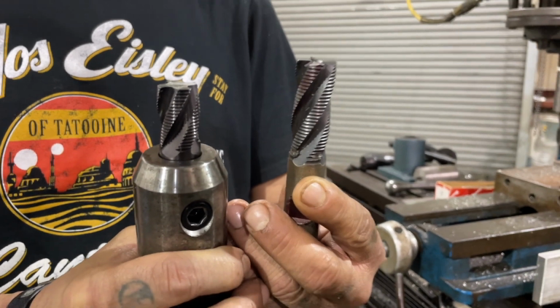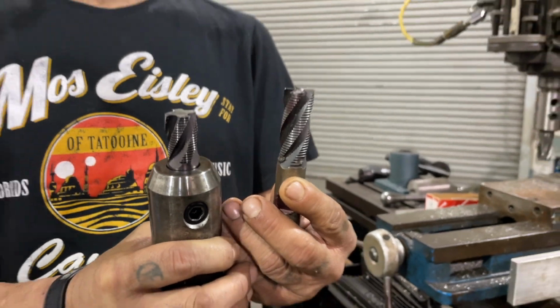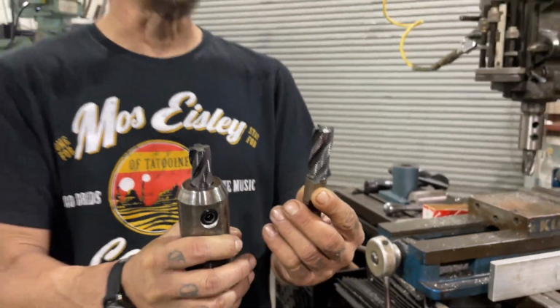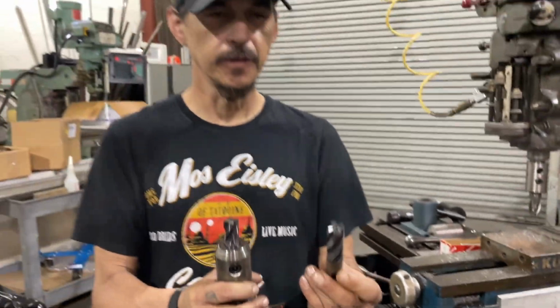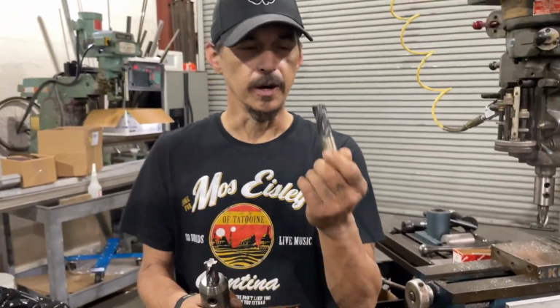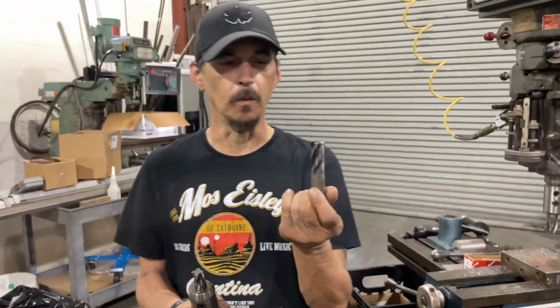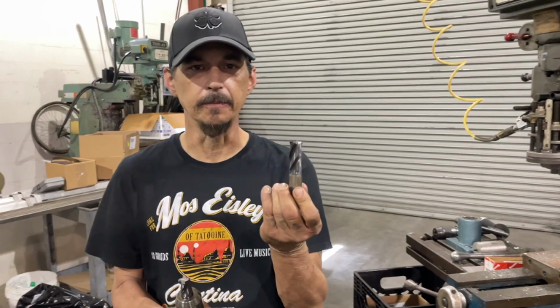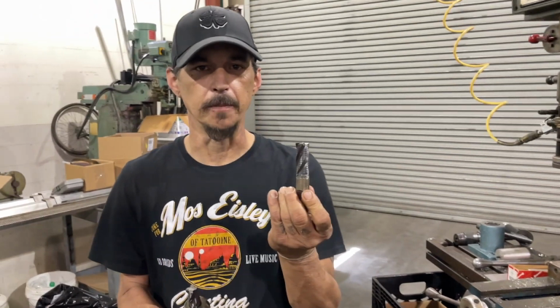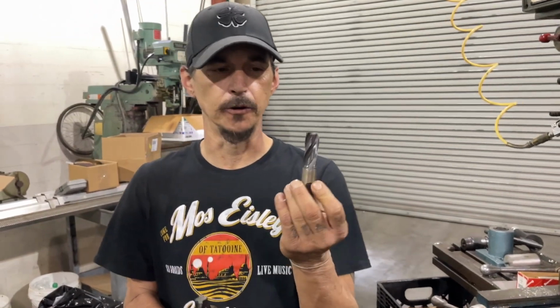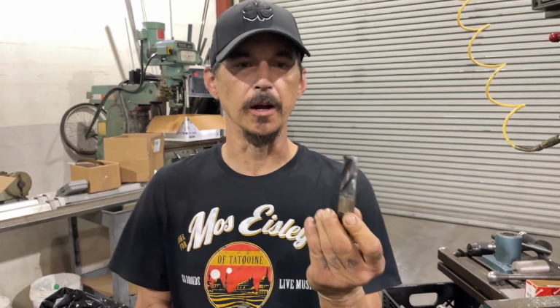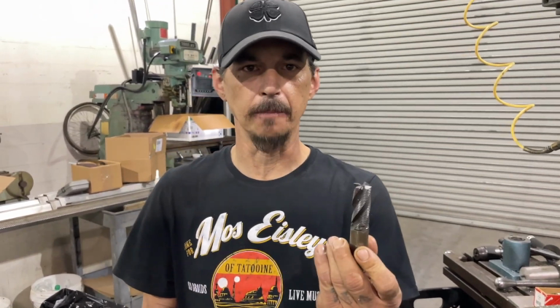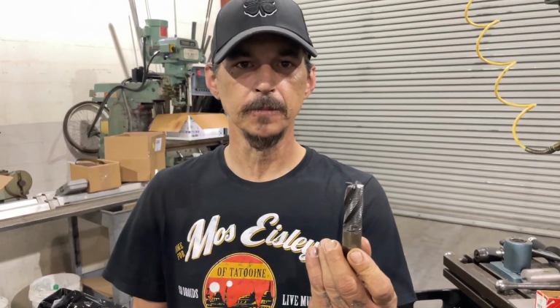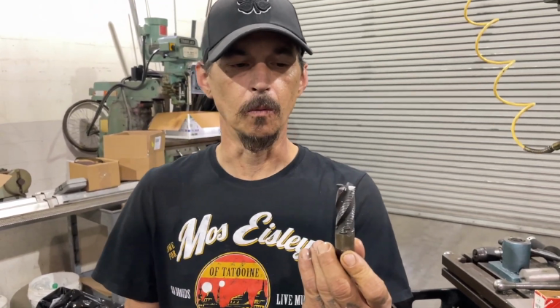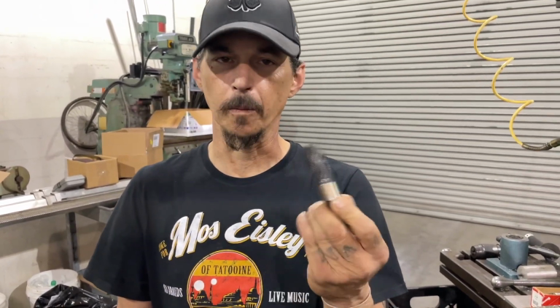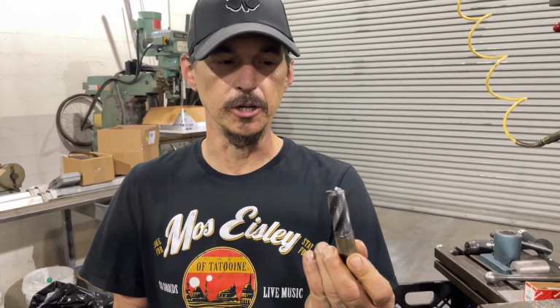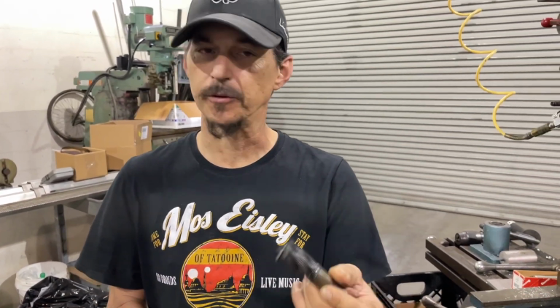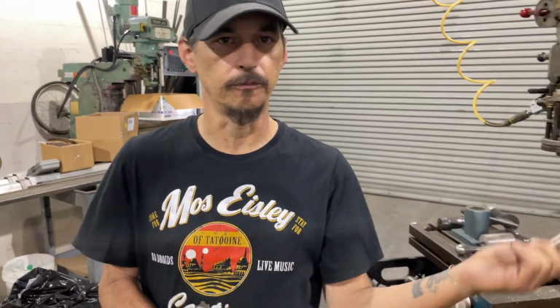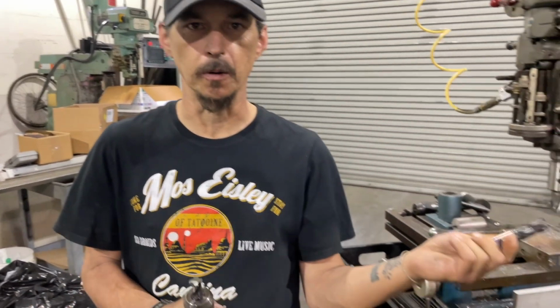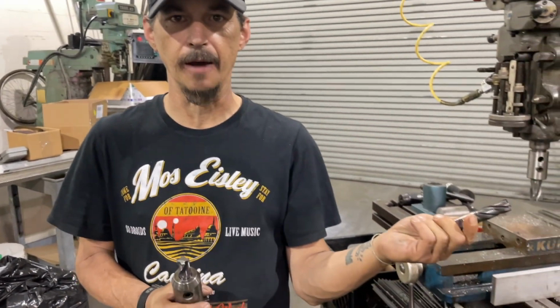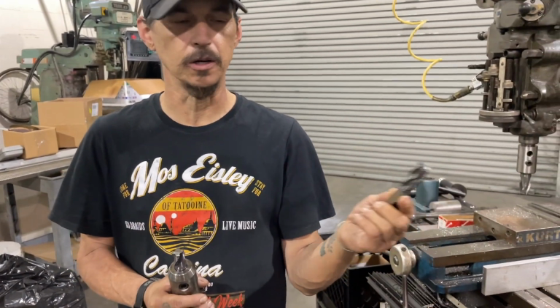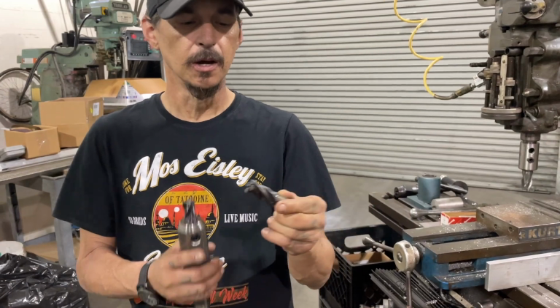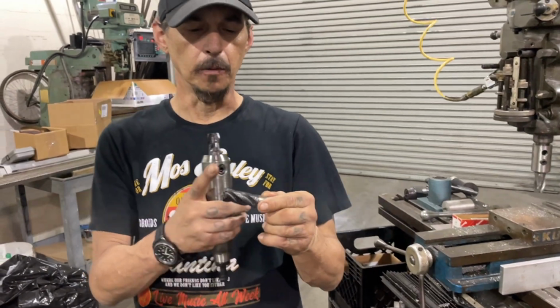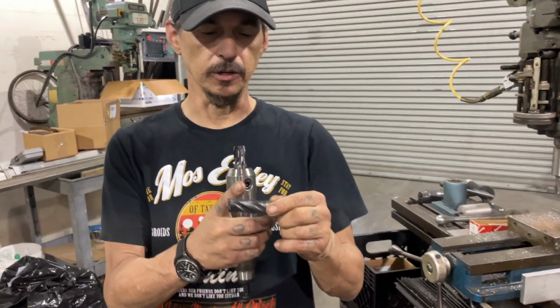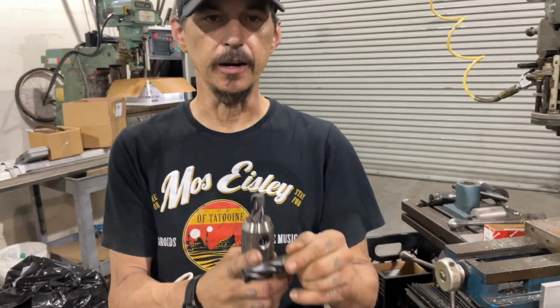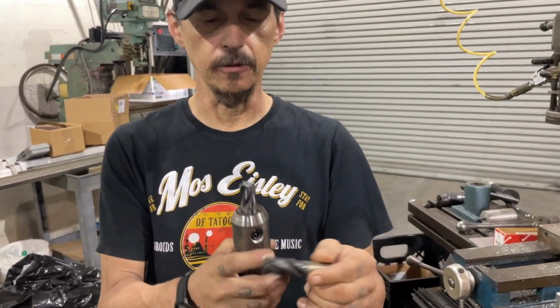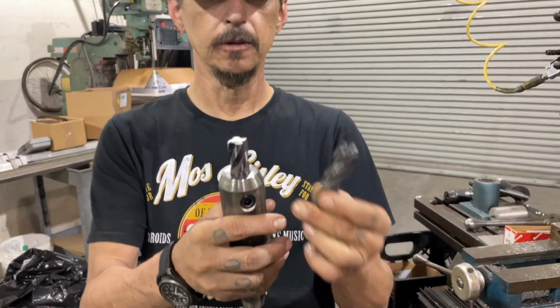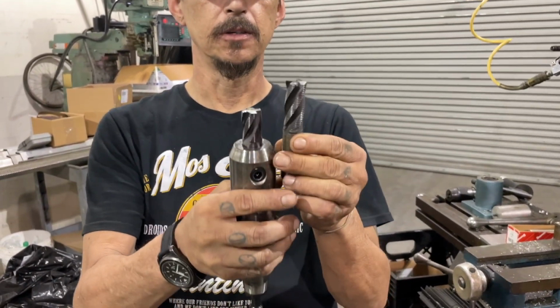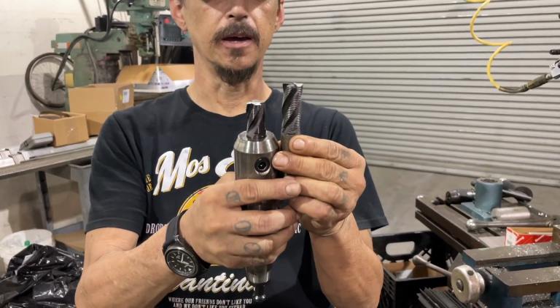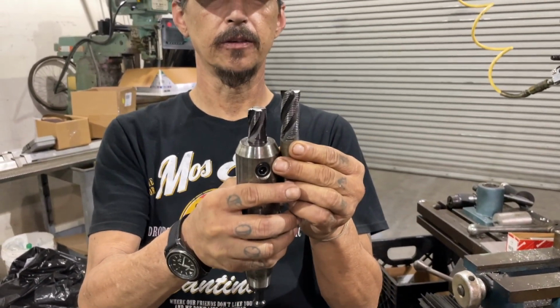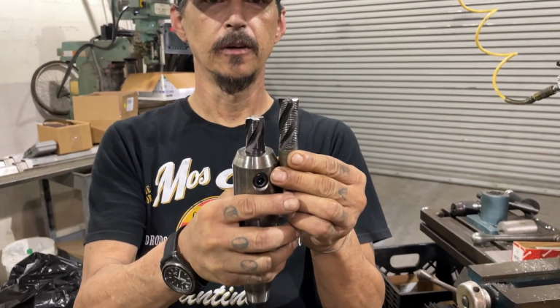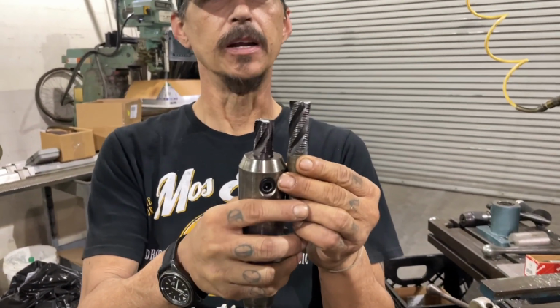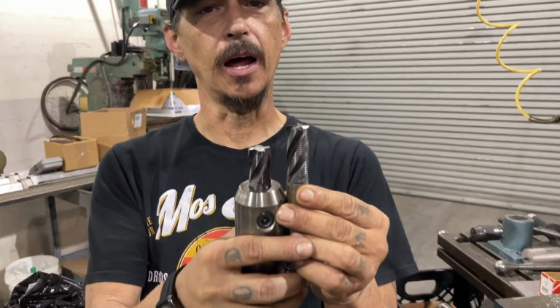So in conclusion, we can take one end mill that we buy for doing one job. Normally we would just have to throw it away afterwards, but we'll actually cut it down, so we double the life.